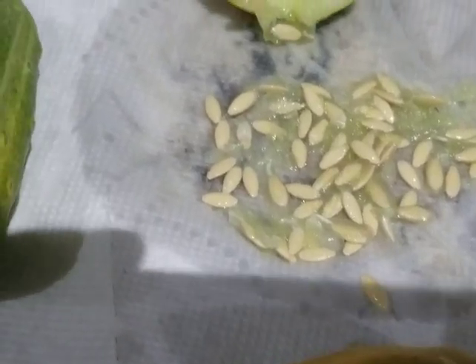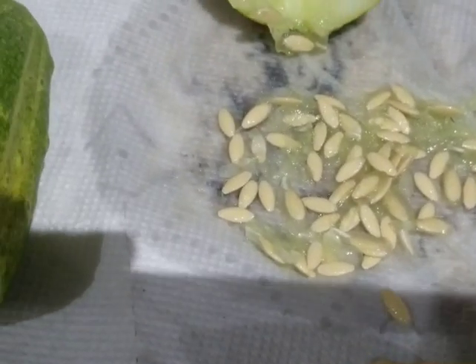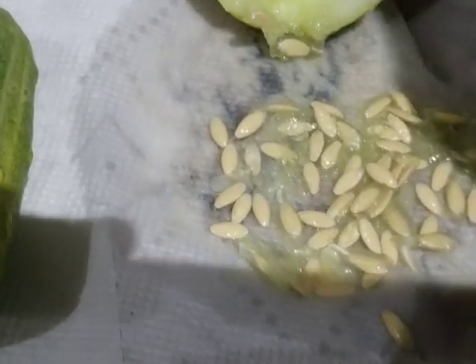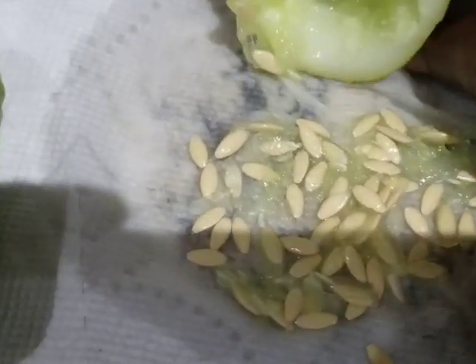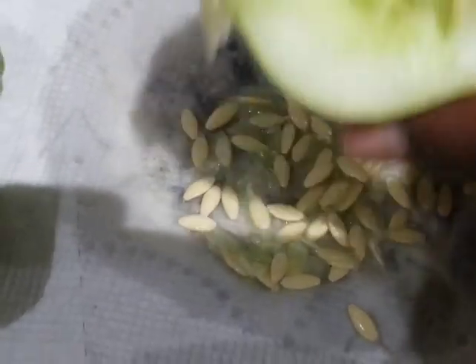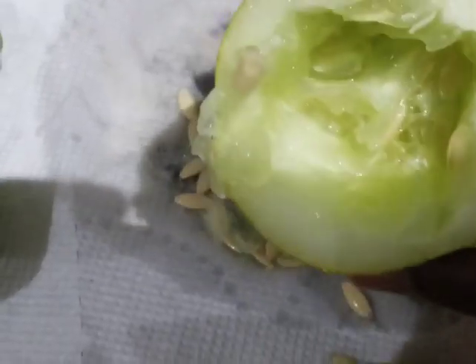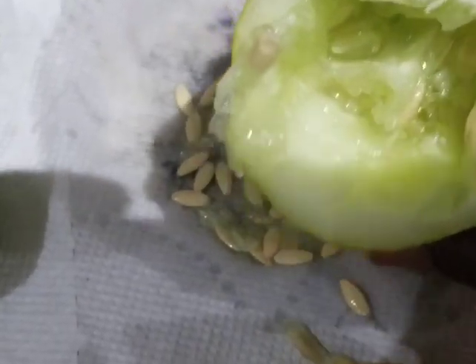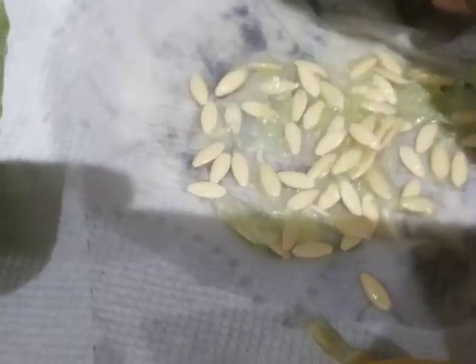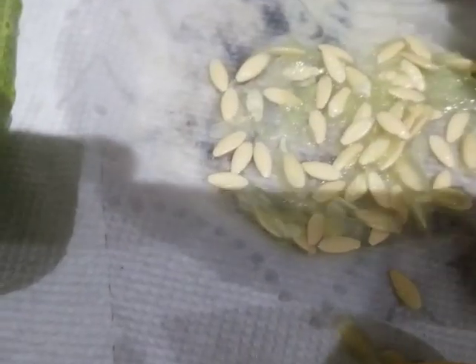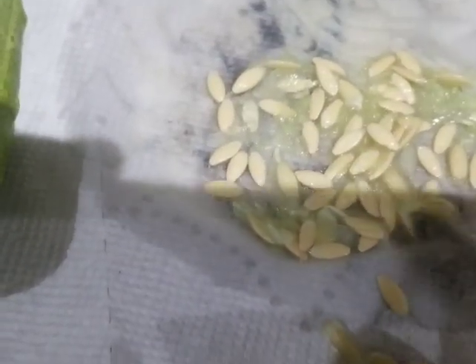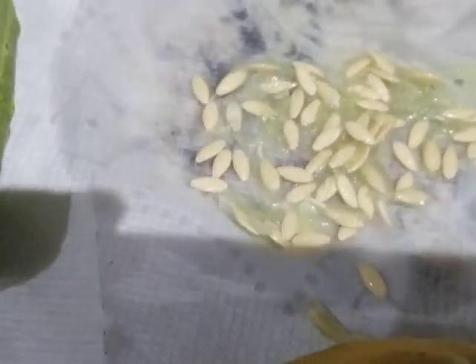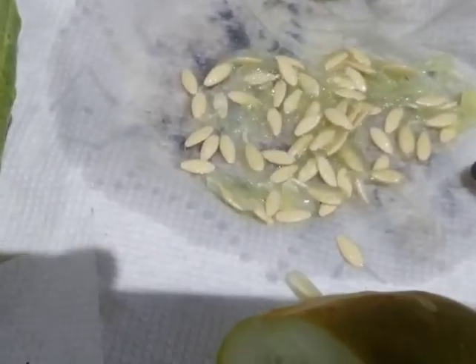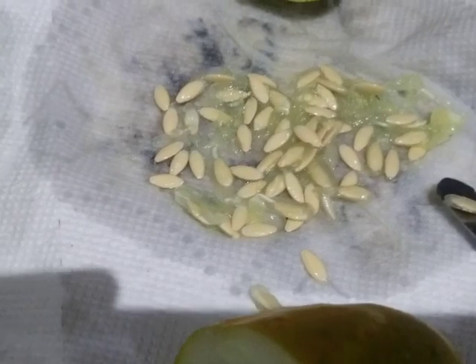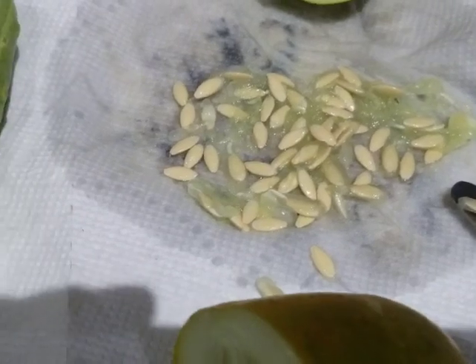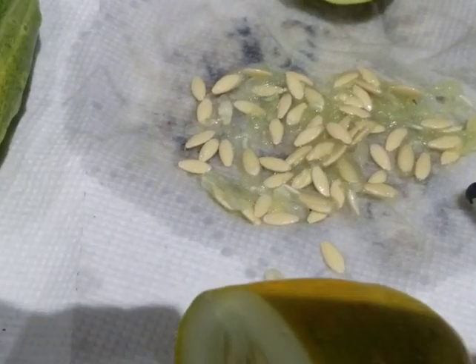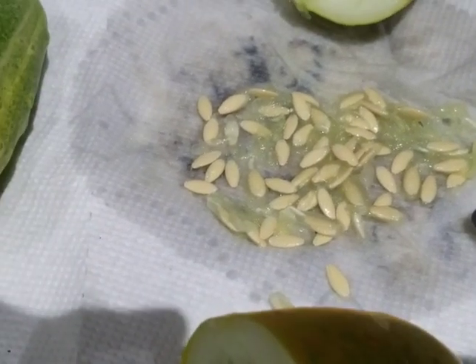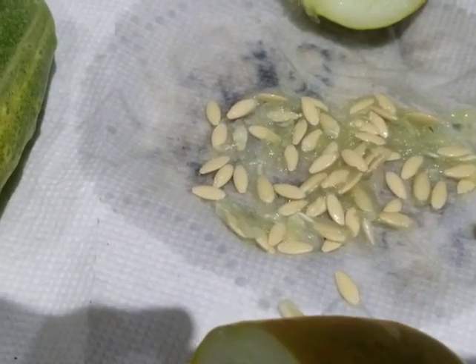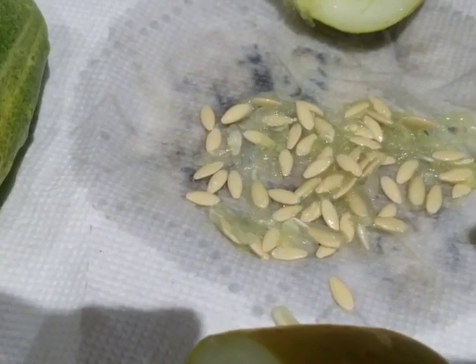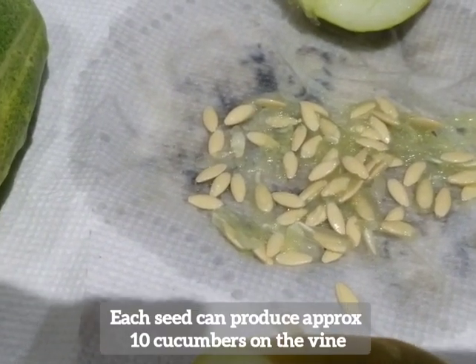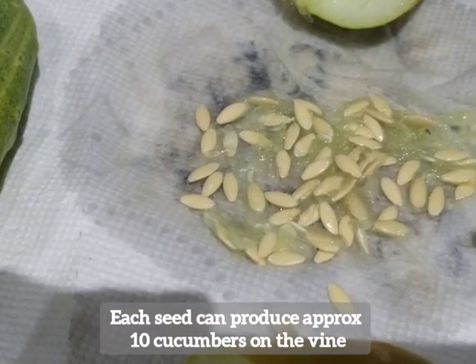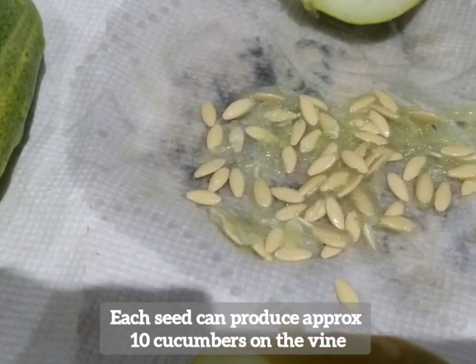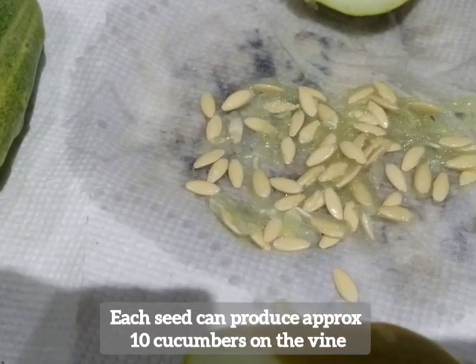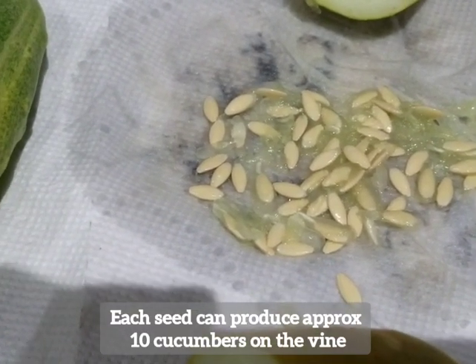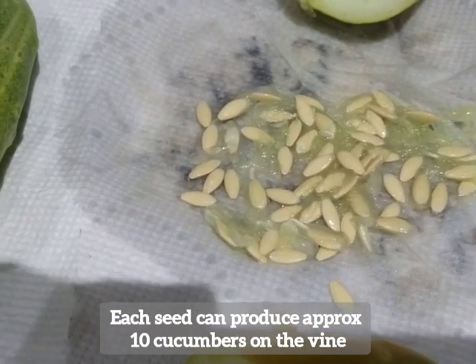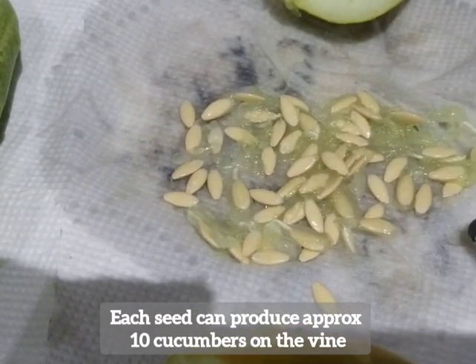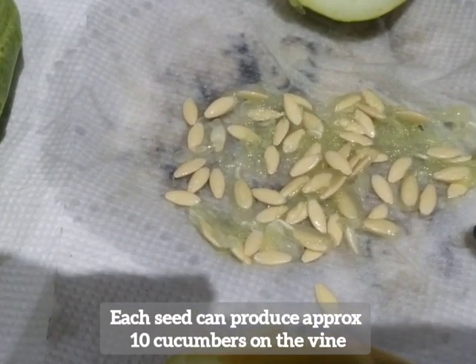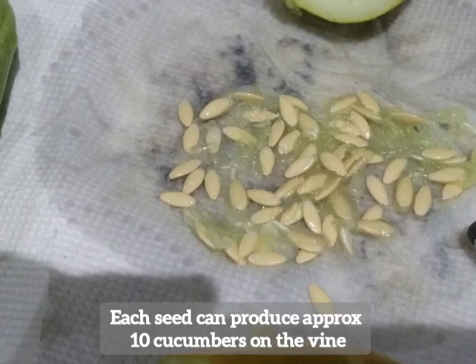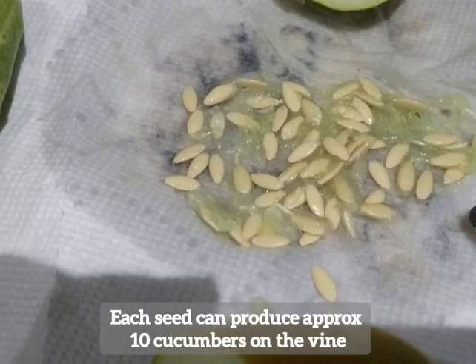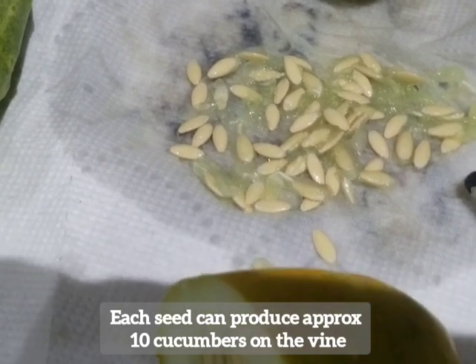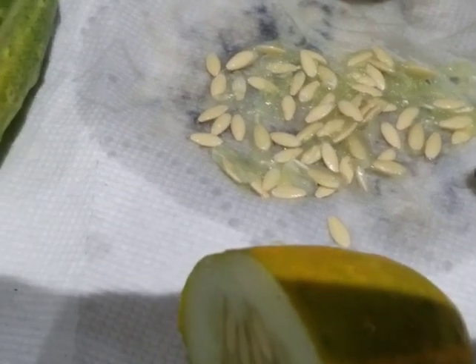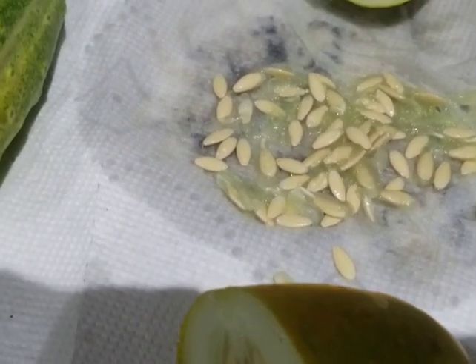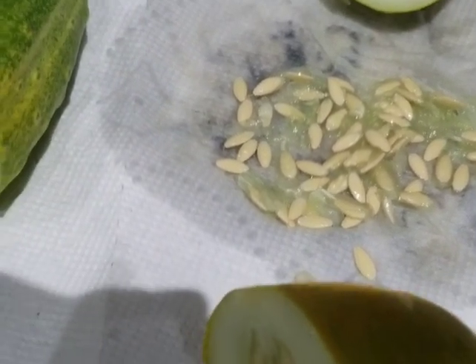I dumped this batch to show you how many seeds are just in one half of this cucumber — it's probably about 50, and each seed can produce approximately 10 fruits. So keep that in mind when you're planting your cucumber.